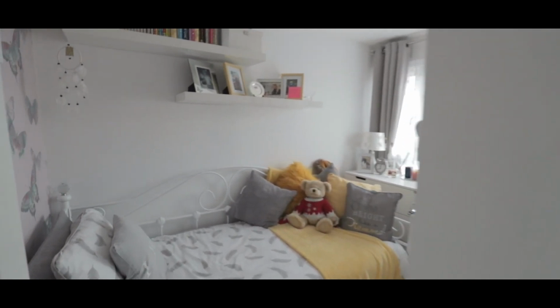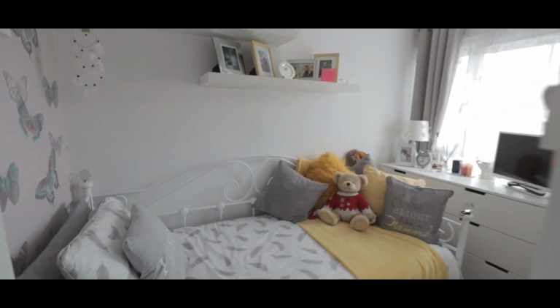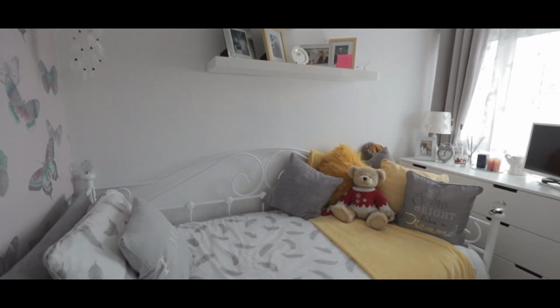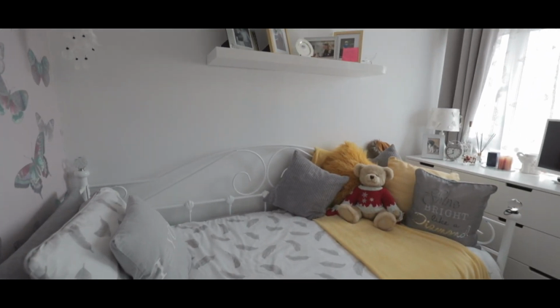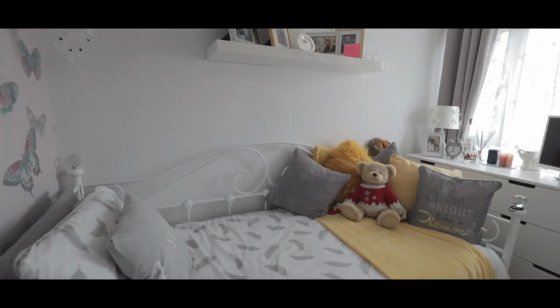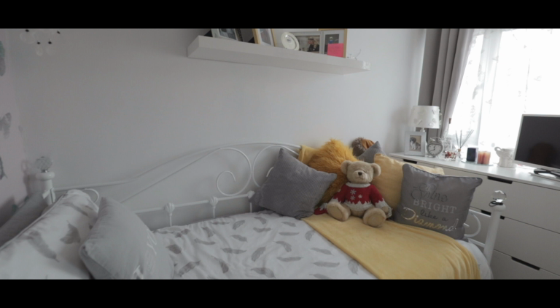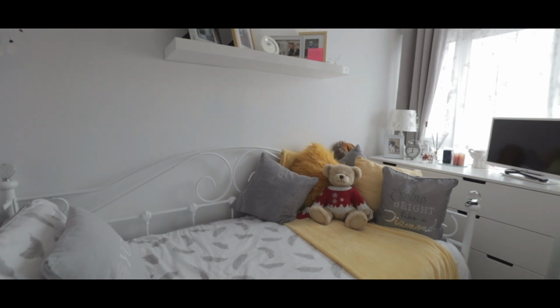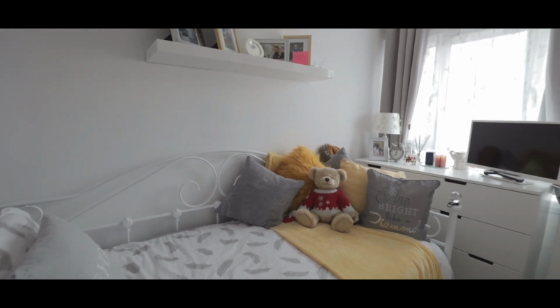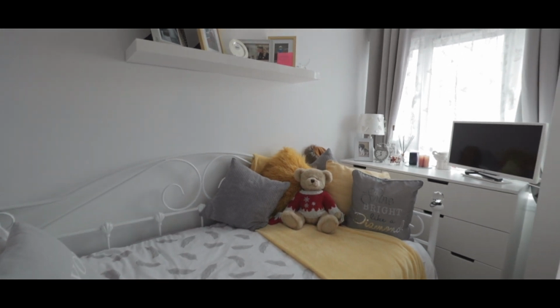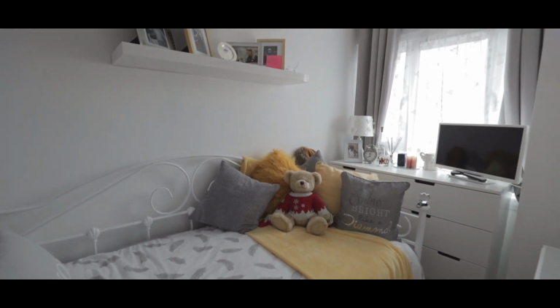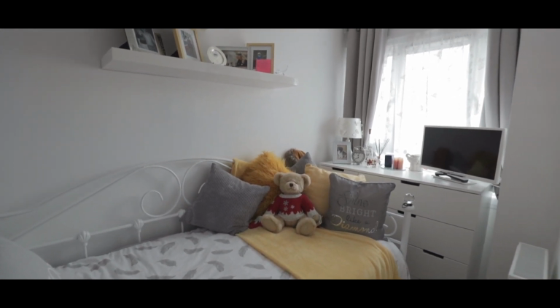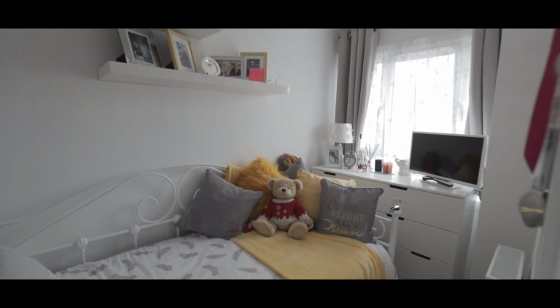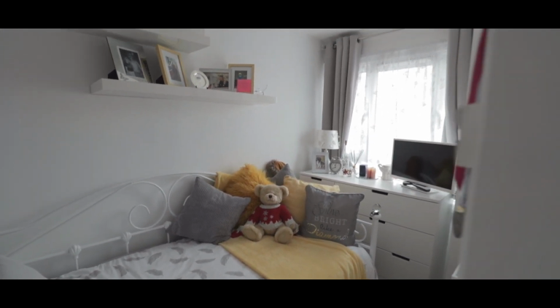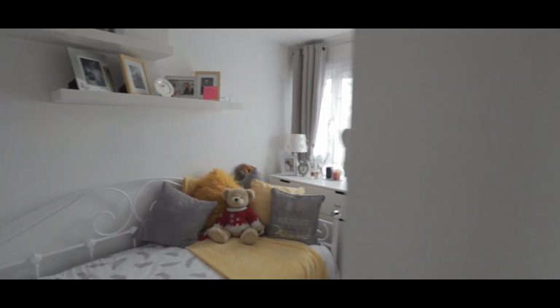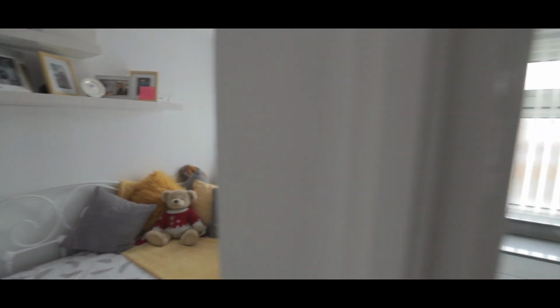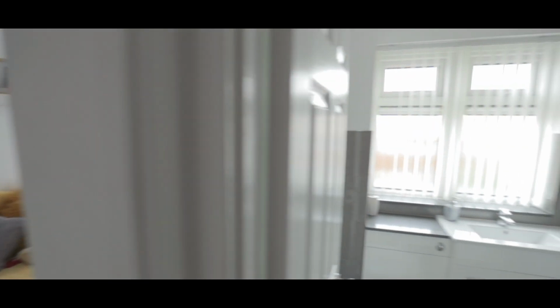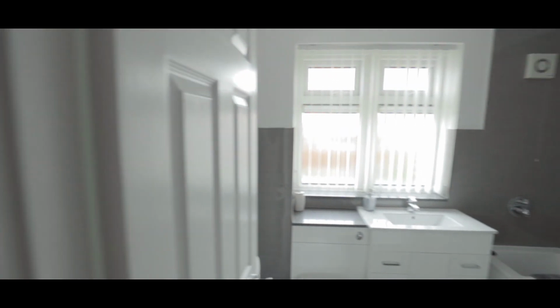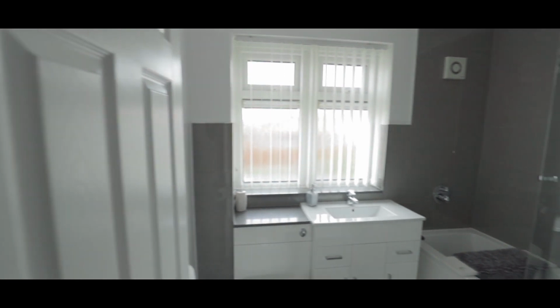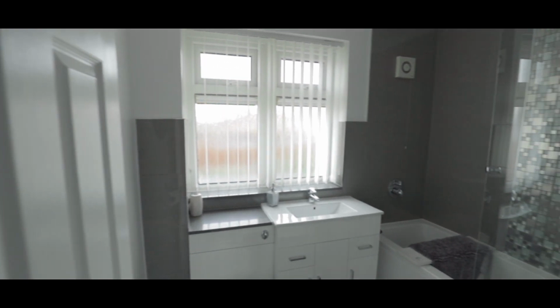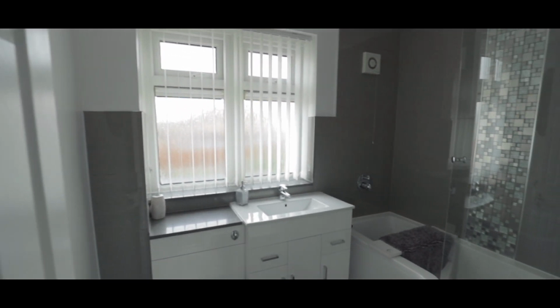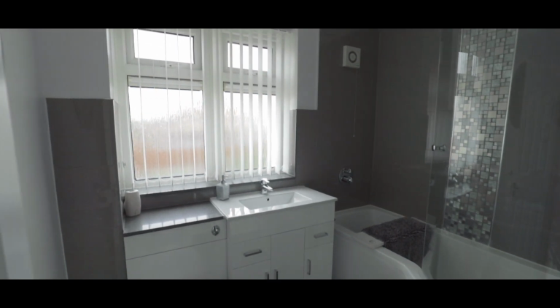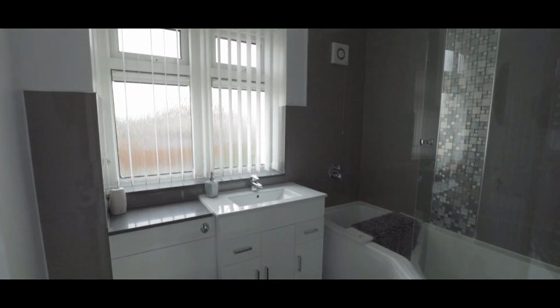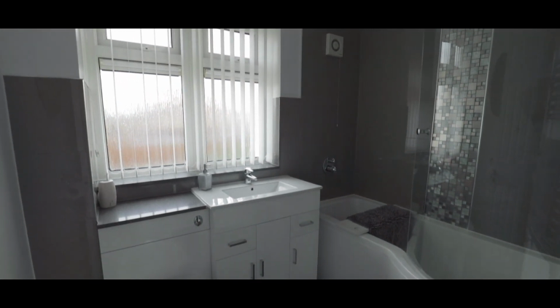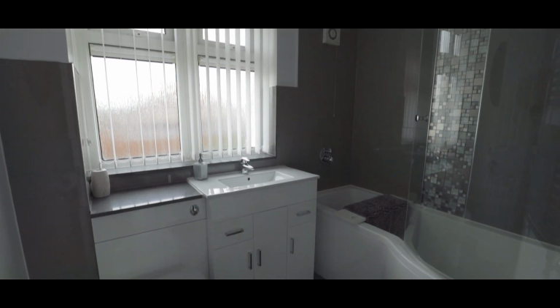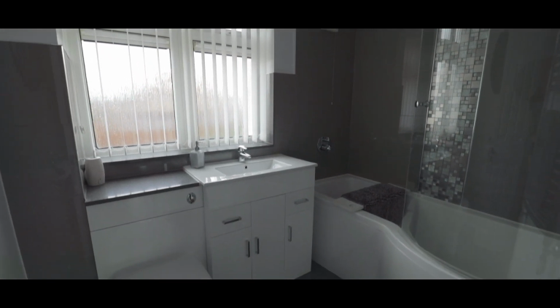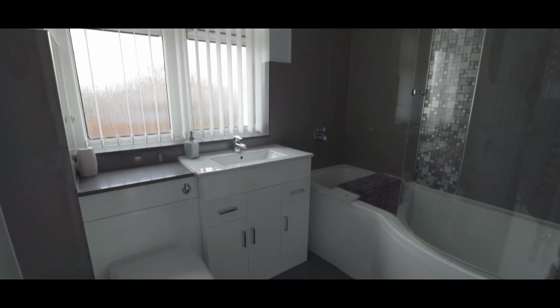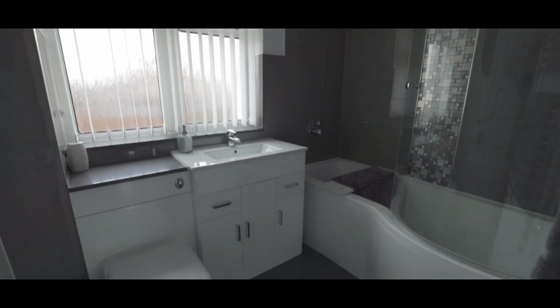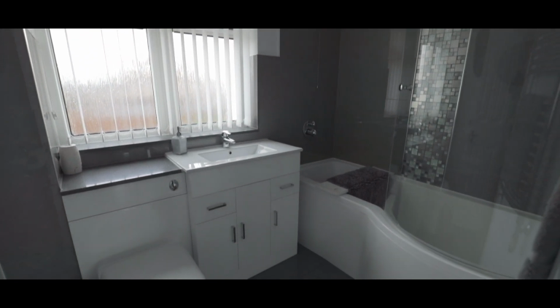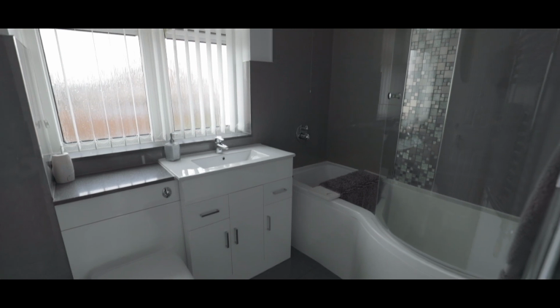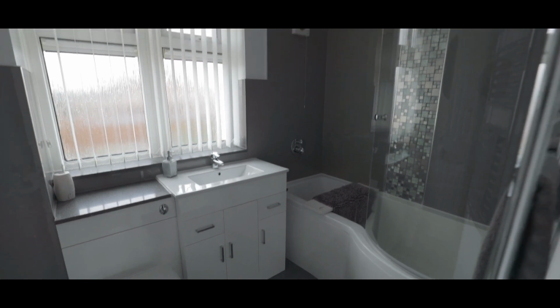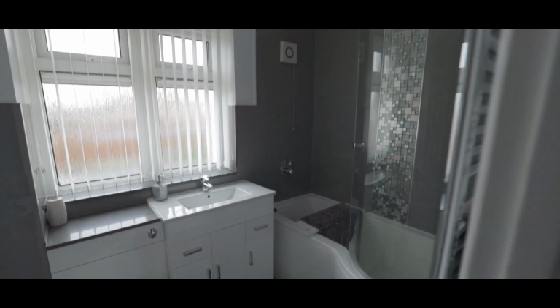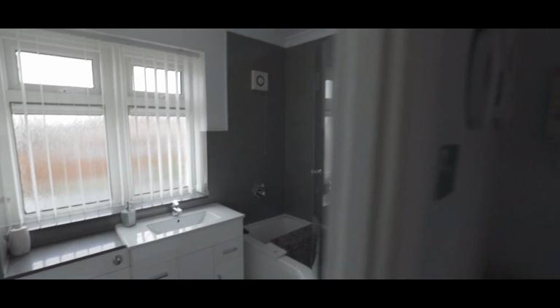Here we have bedroom three, a good-sized single bedroom. The modern fitted bathroom is fully tiled and features a low-level WC, hand wash basin and bath with shower attachment.